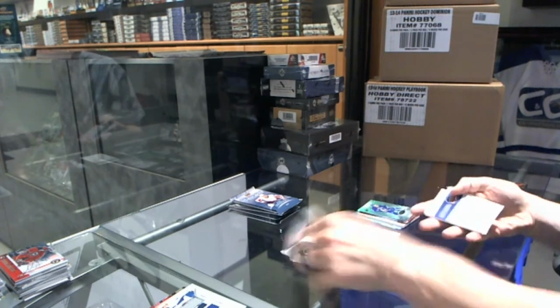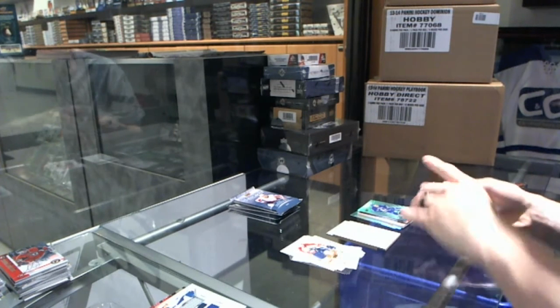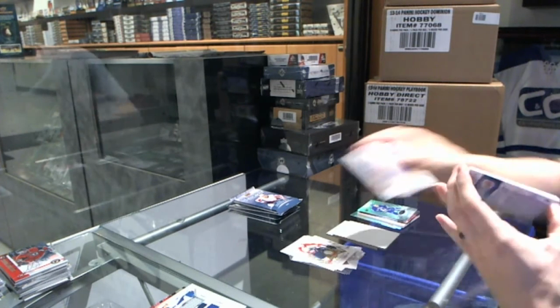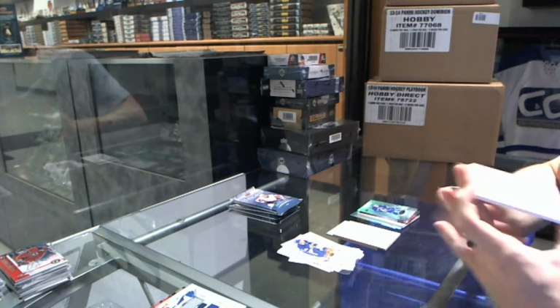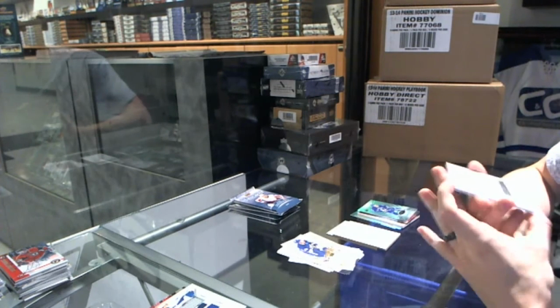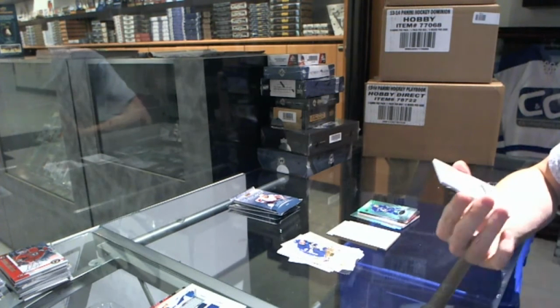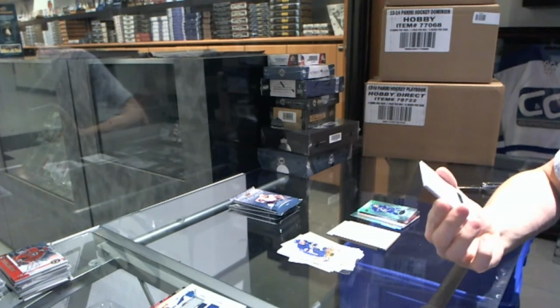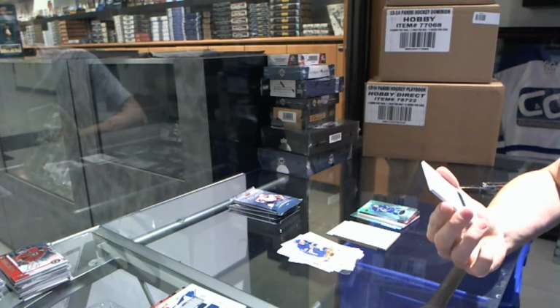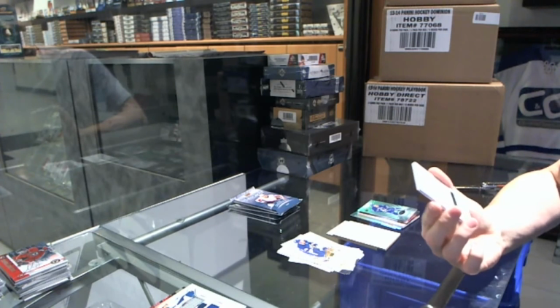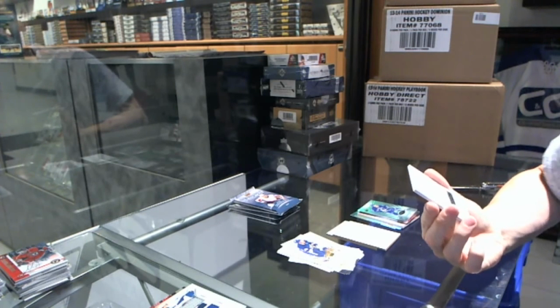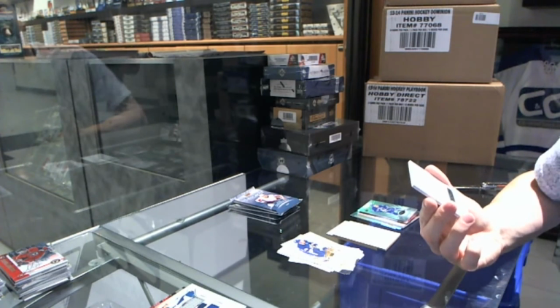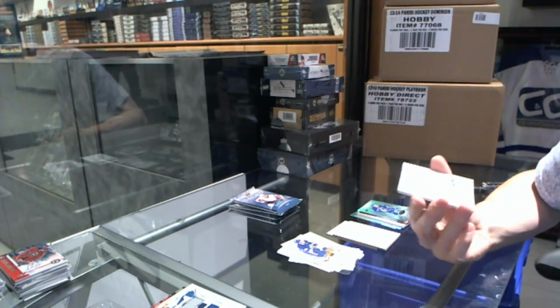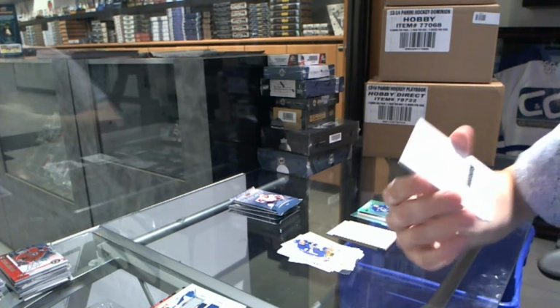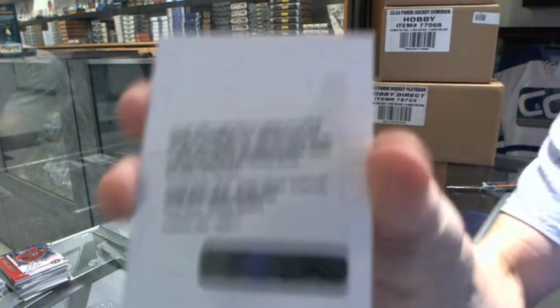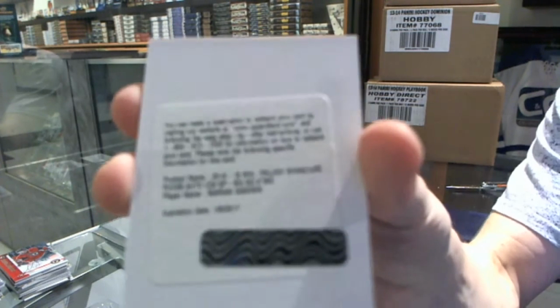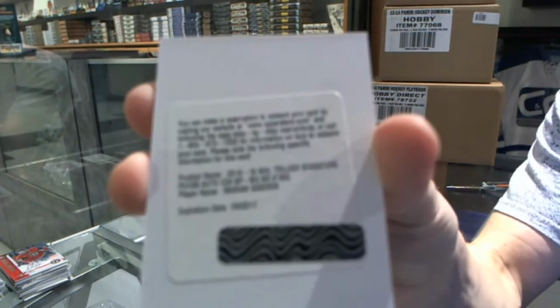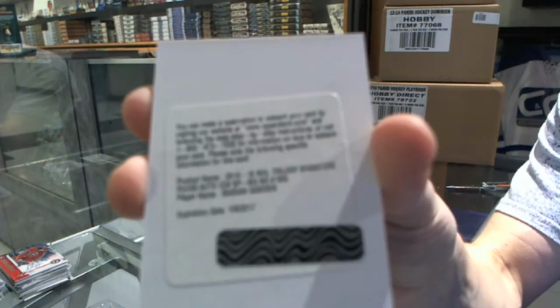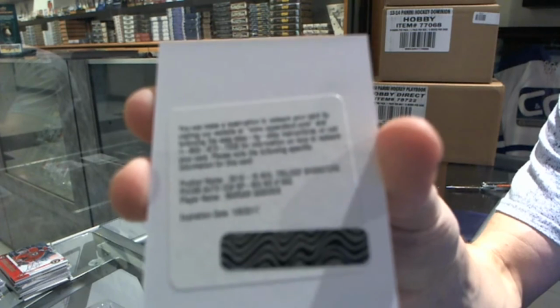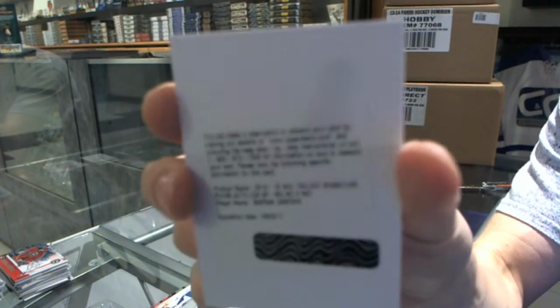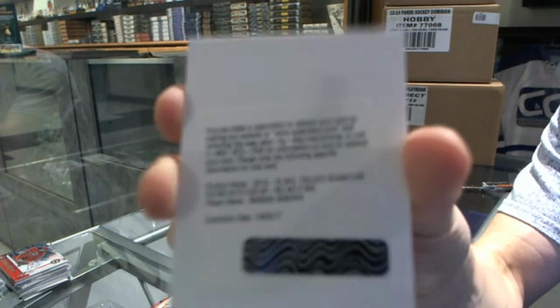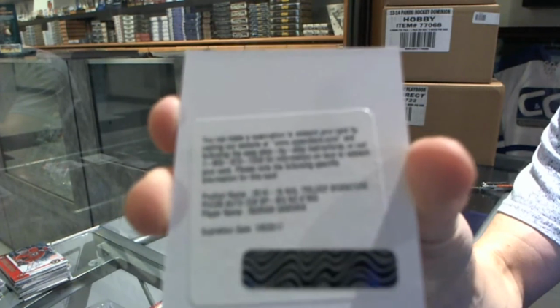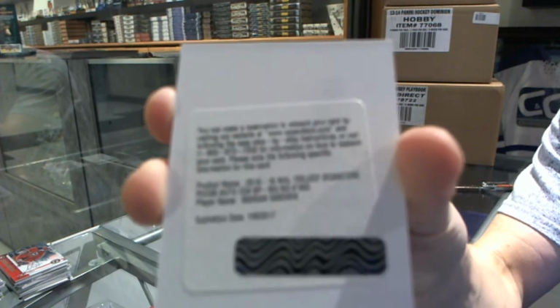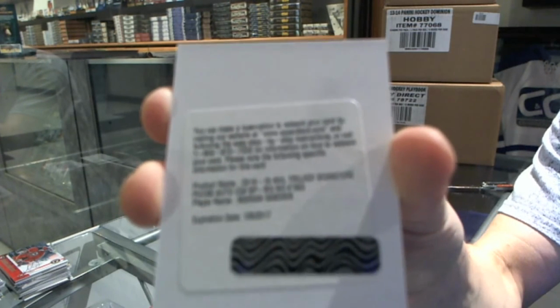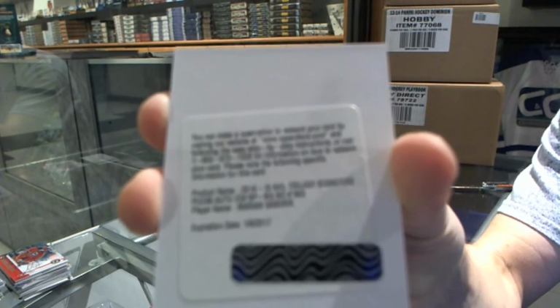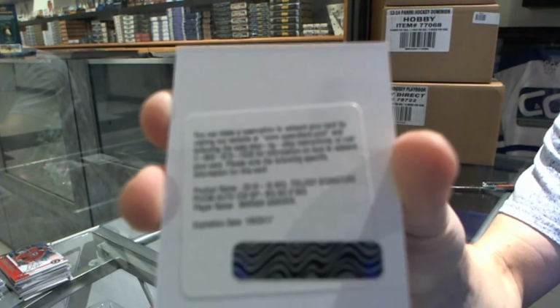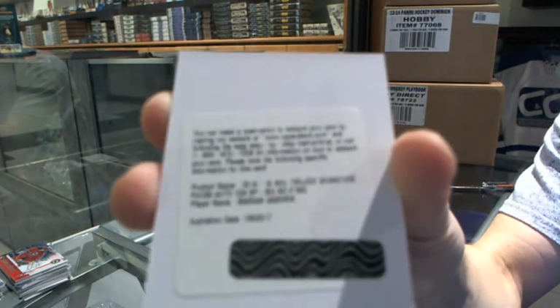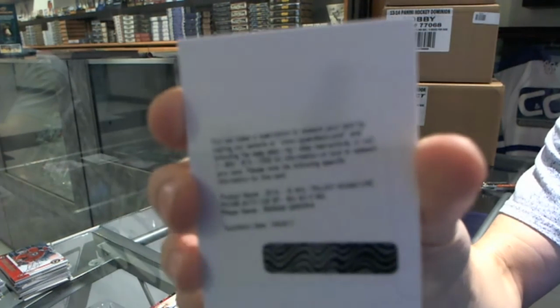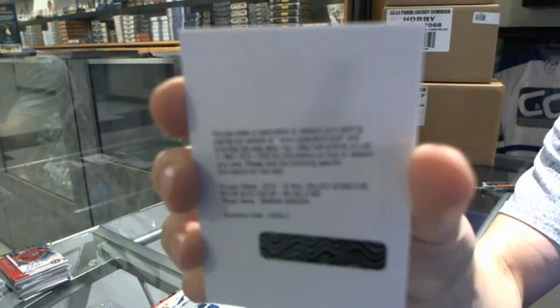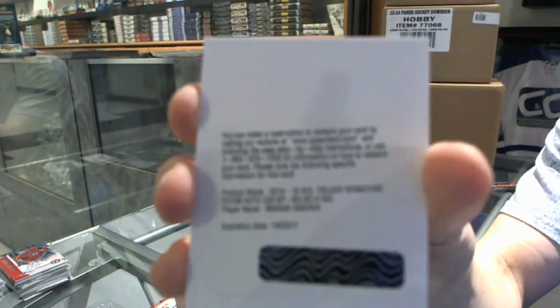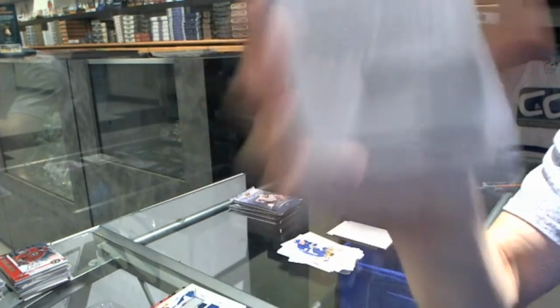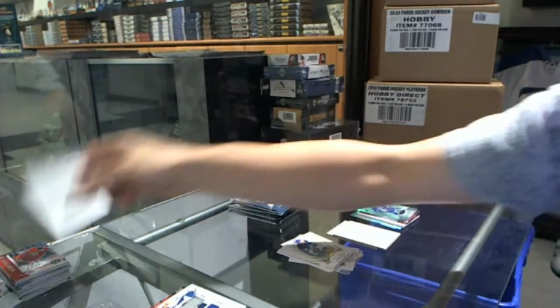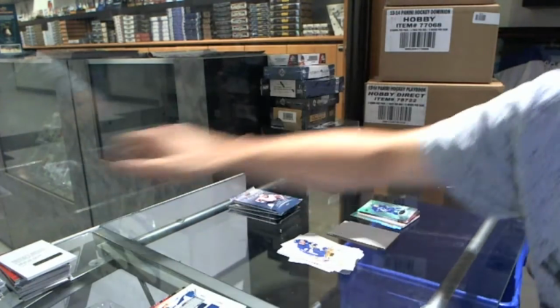We've got a Redemption for a Signature Pucks for the LA Kings, Marion Gabrick. Marion Gabrick, Signature Pucks for the Kings.